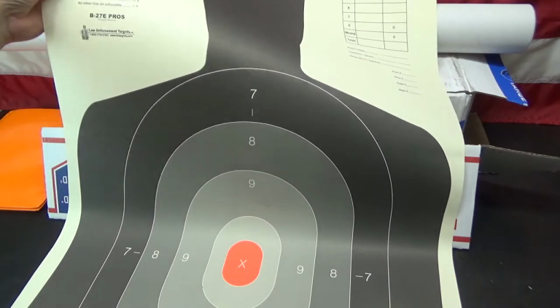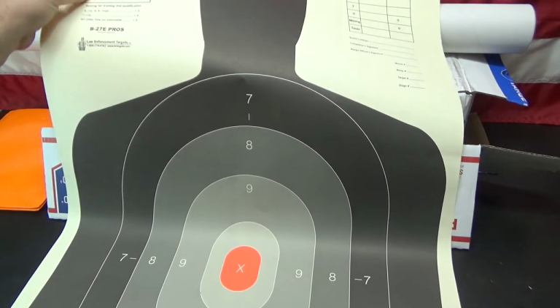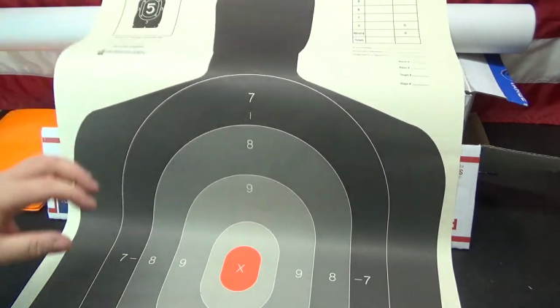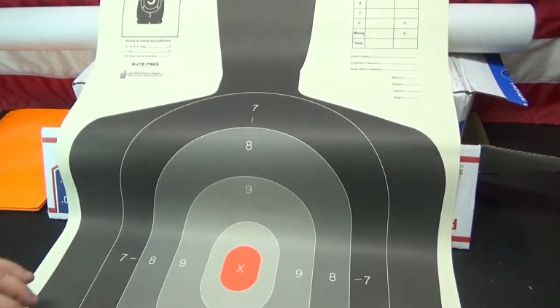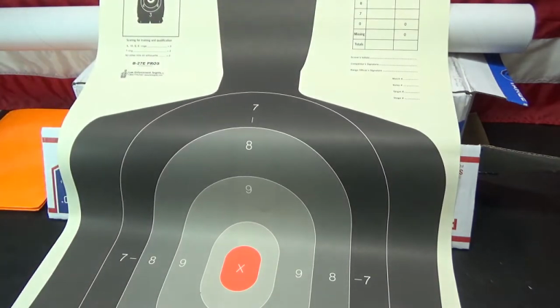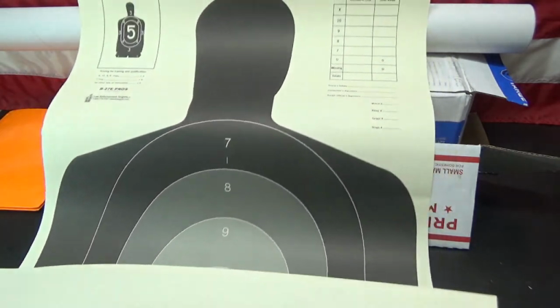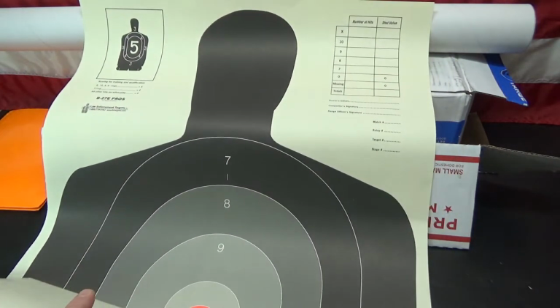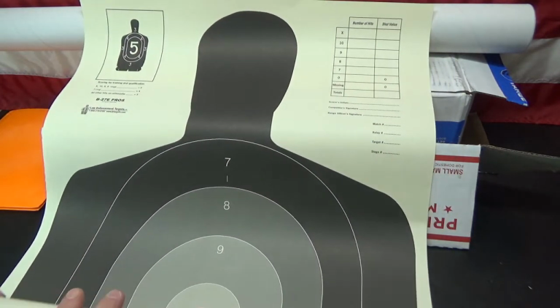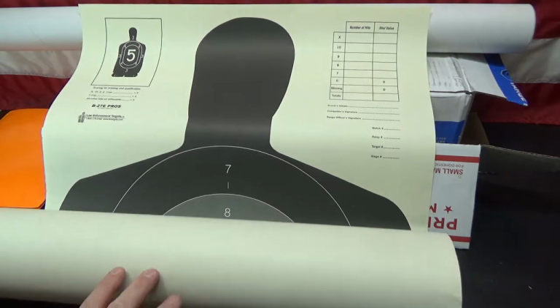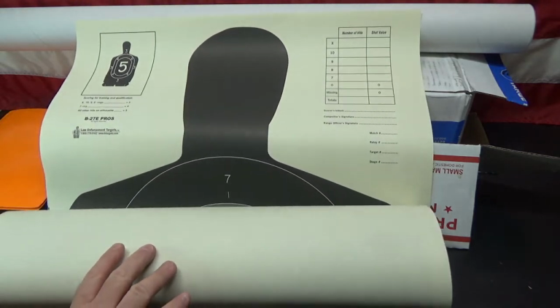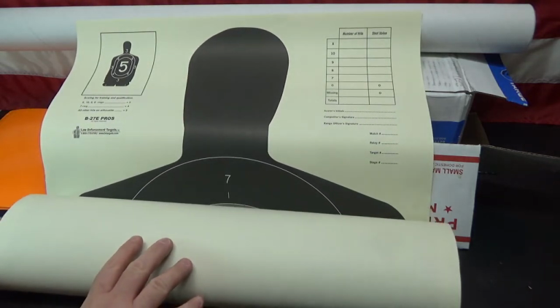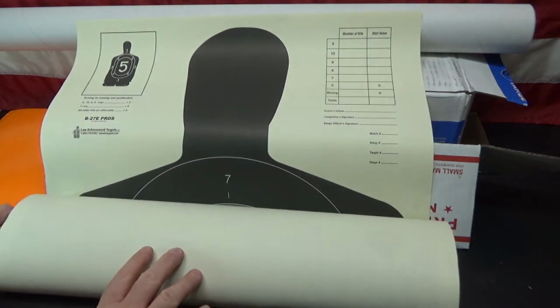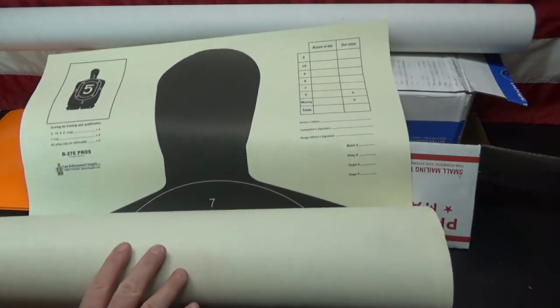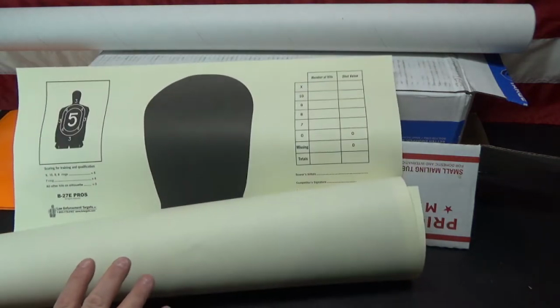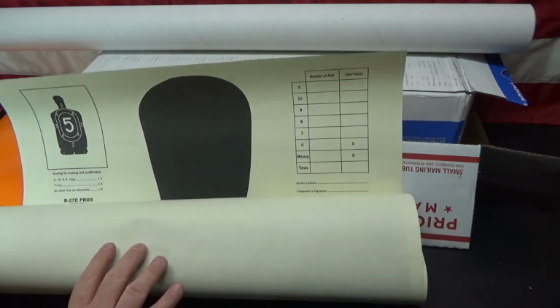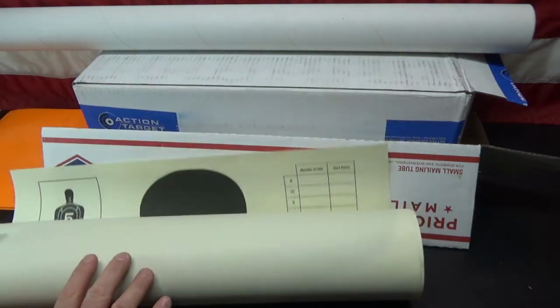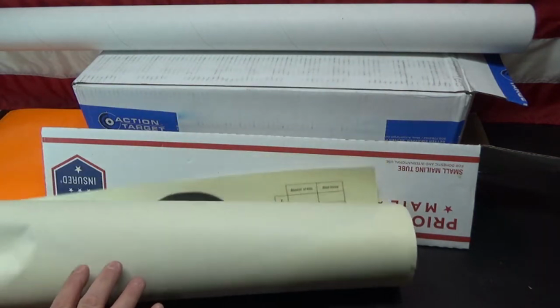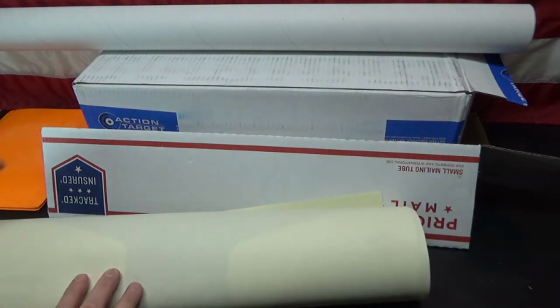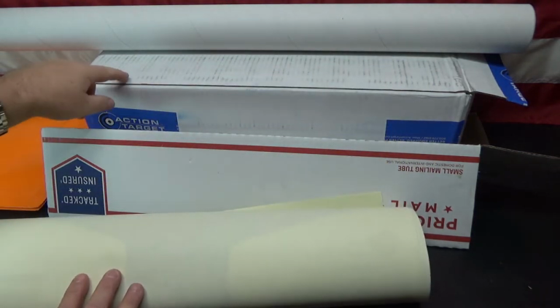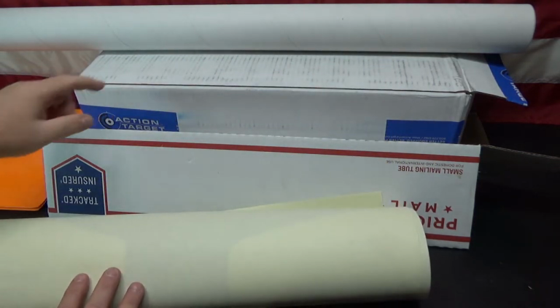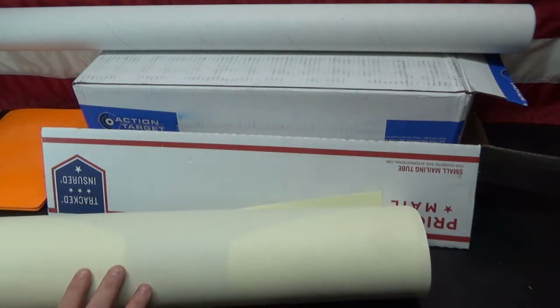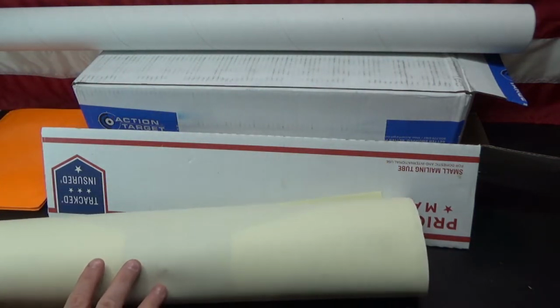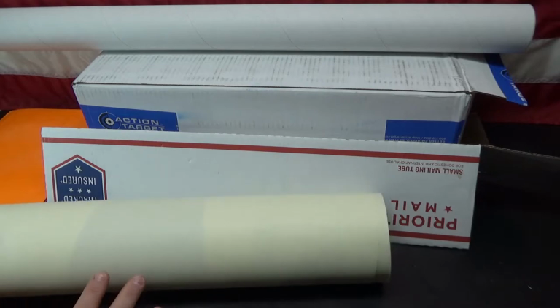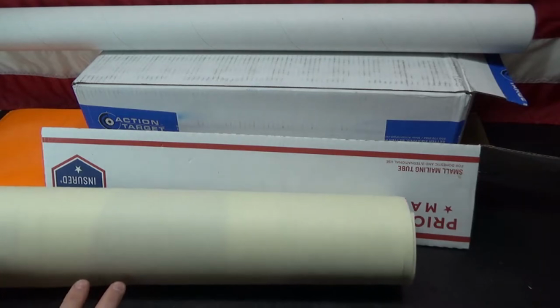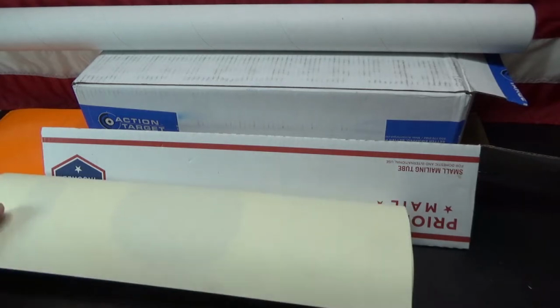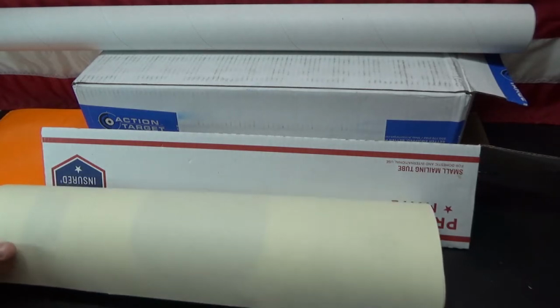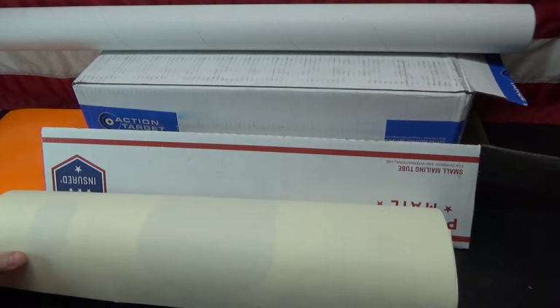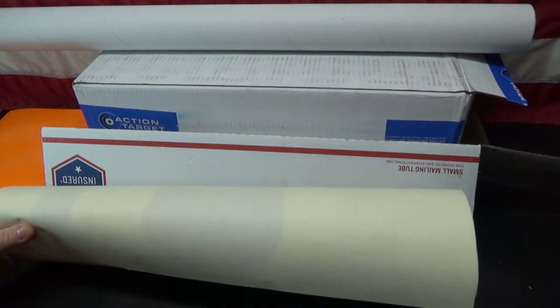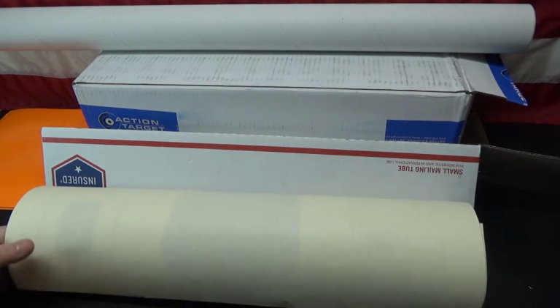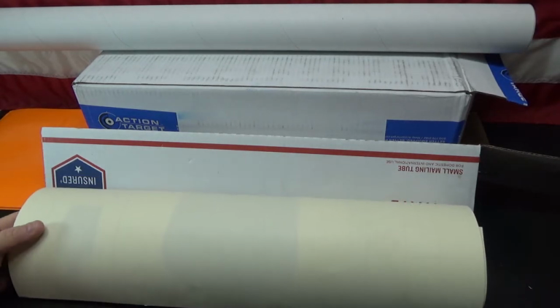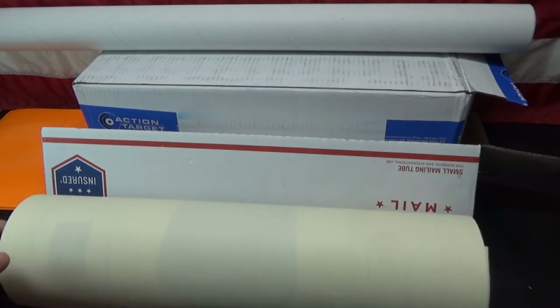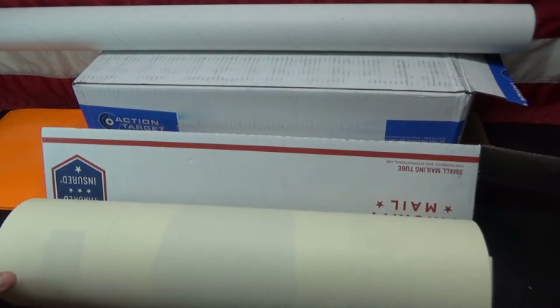The problem is when you order 100 of them, it's kind of awkward to transport the box around, because I don't need to take 100 targets with me to the range every time. I only need 5 to 10 of these large targets.